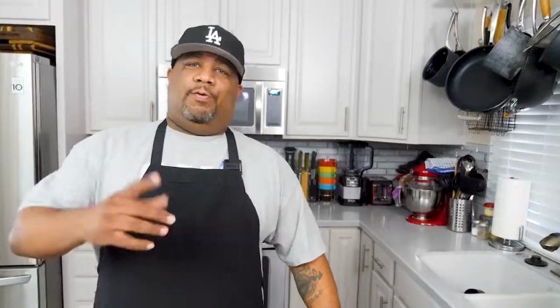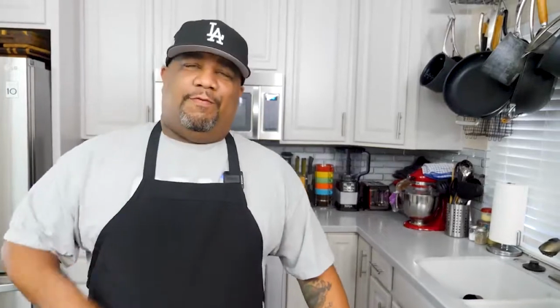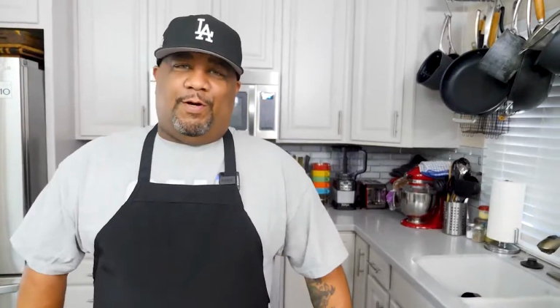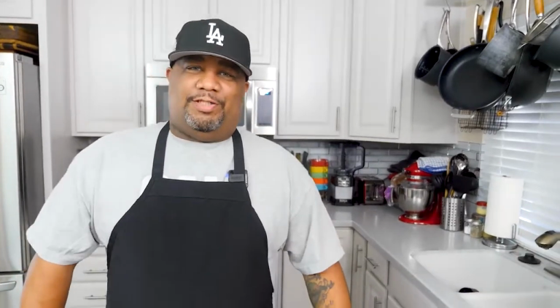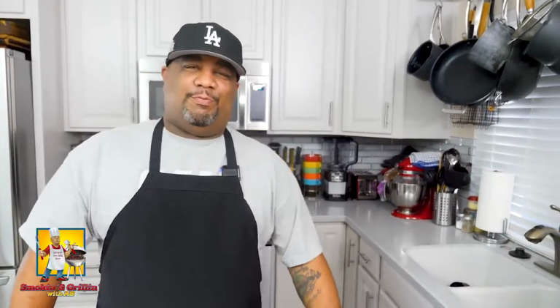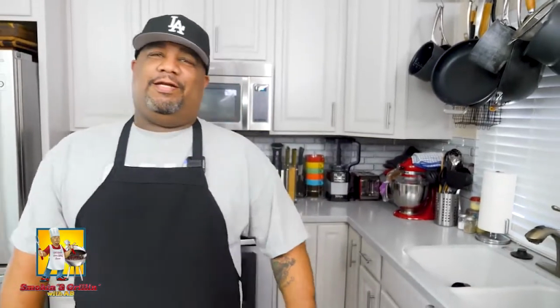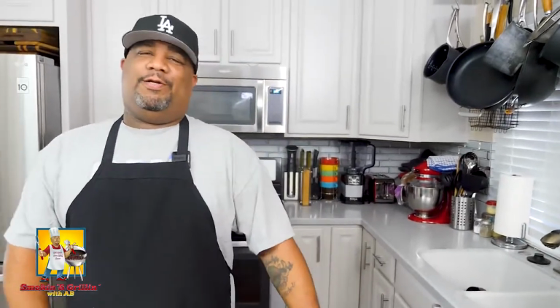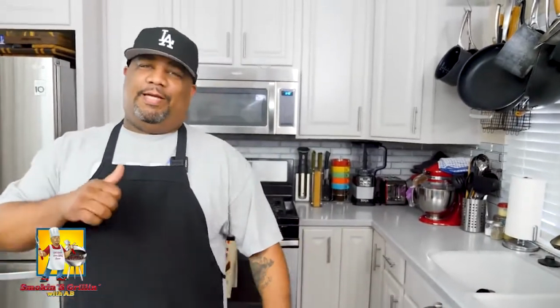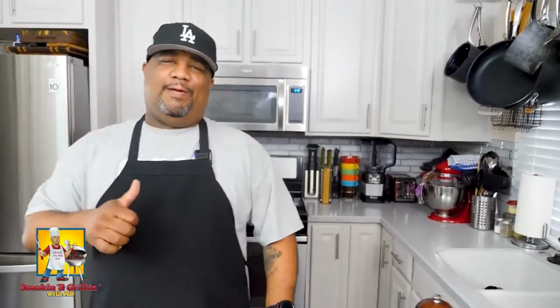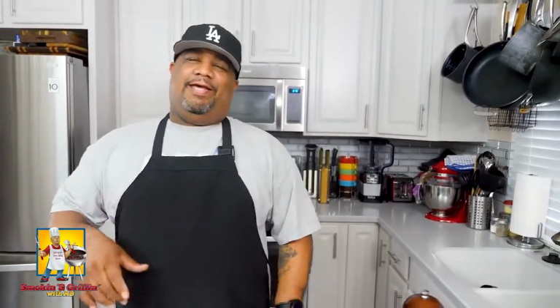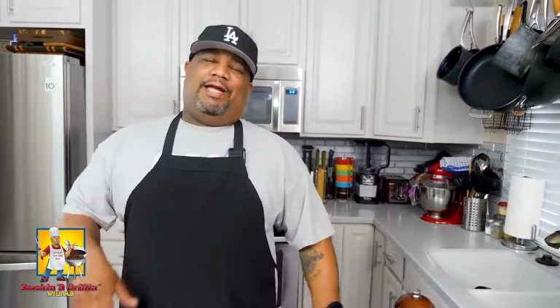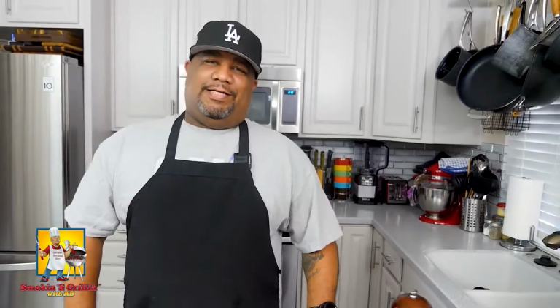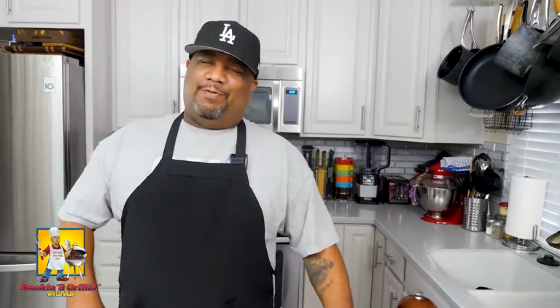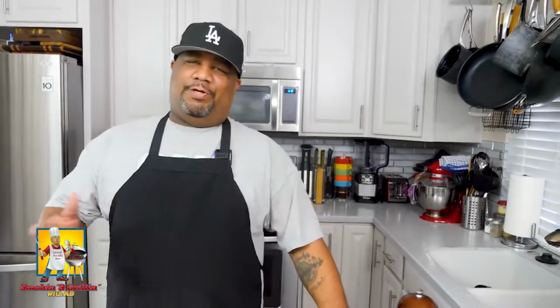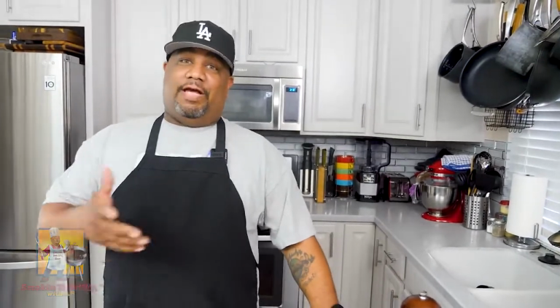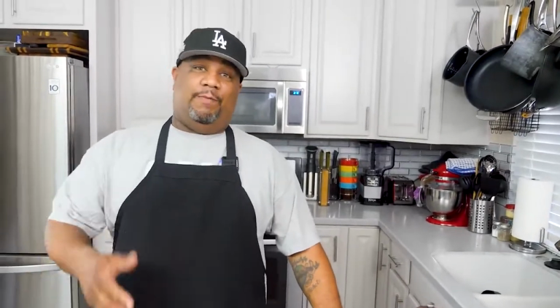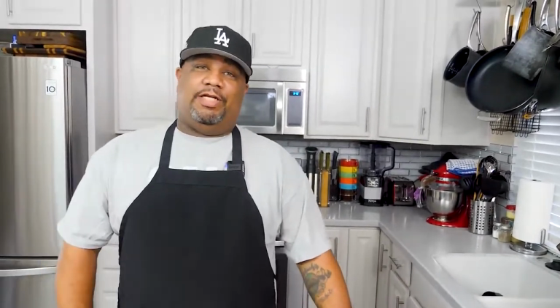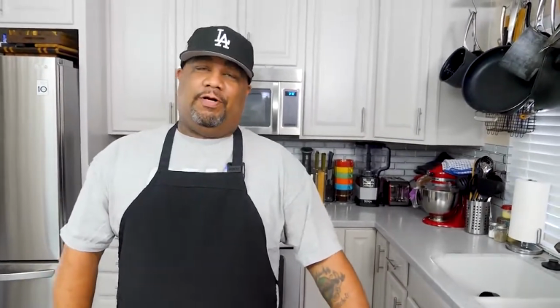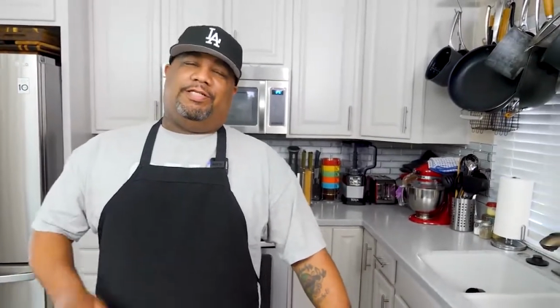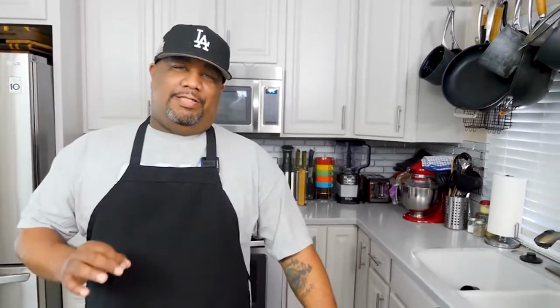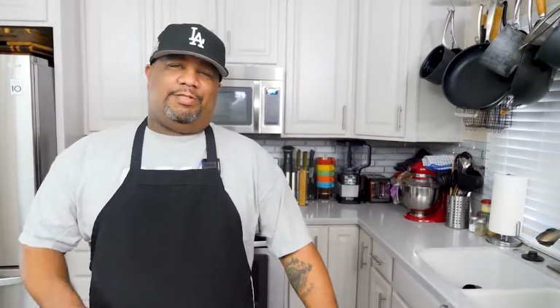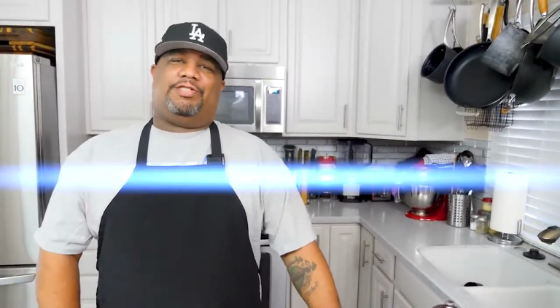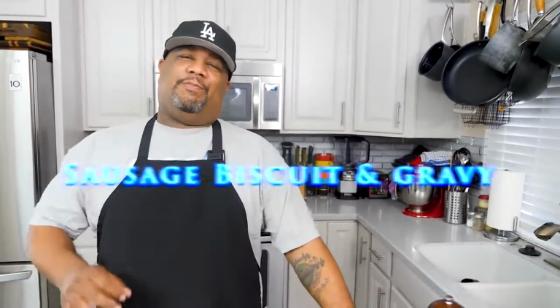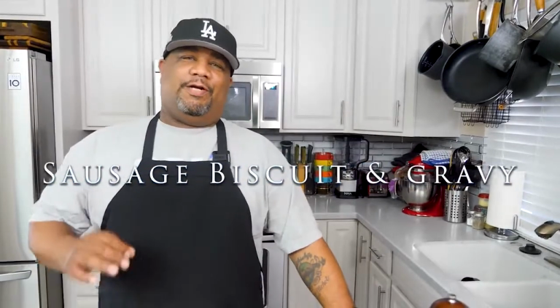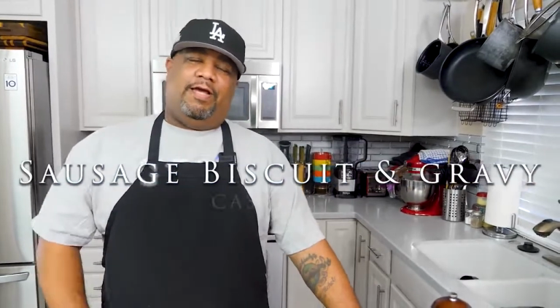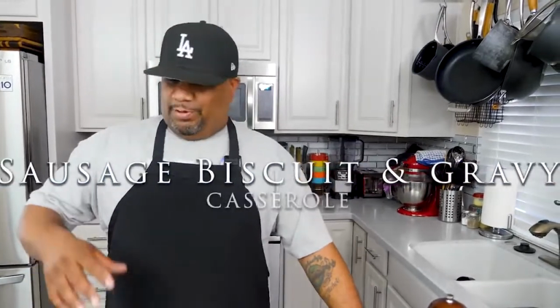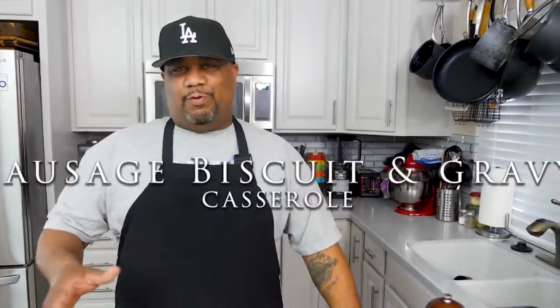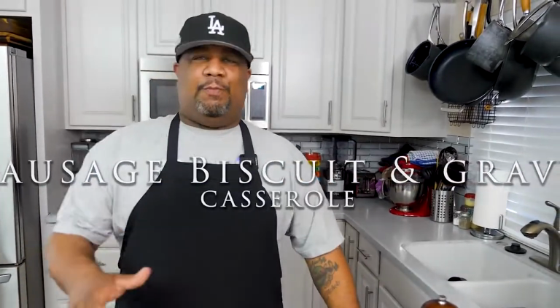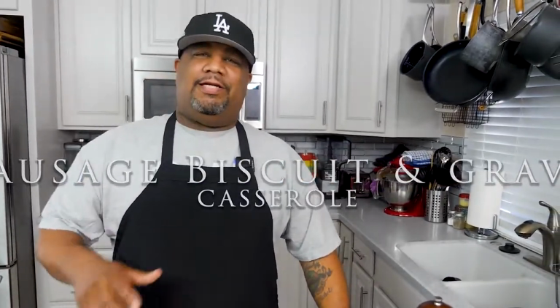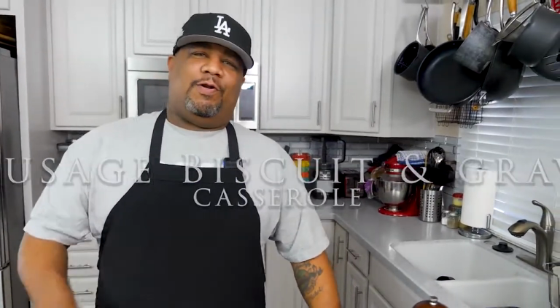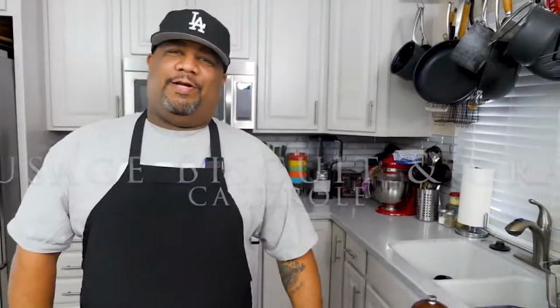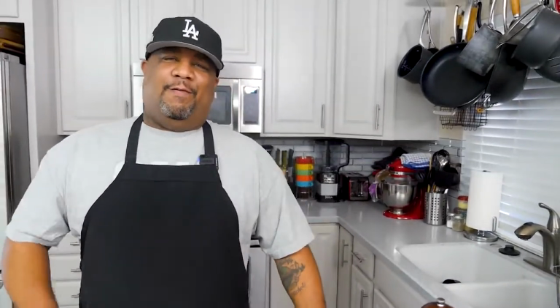Hey, what's good everybody, welcome back to my channel Smoking and Grilling with AB. Today I'm getting ready to show you guys, if you haven't already made one of these before, just how easy it is to make a sausage biscuit and gravy casserole — super easy, not a whole lot of ingredients.